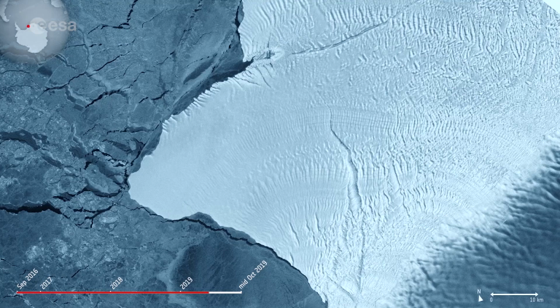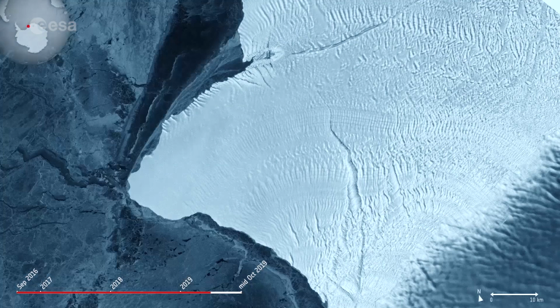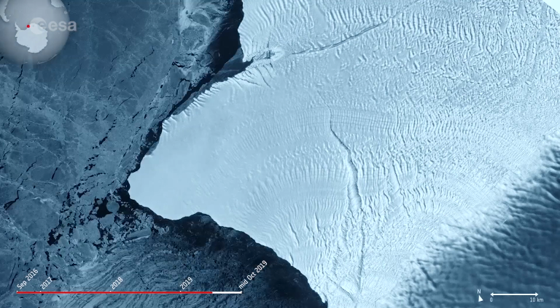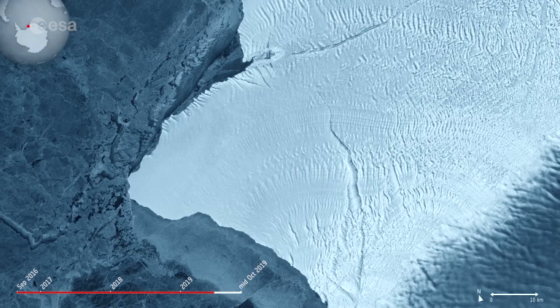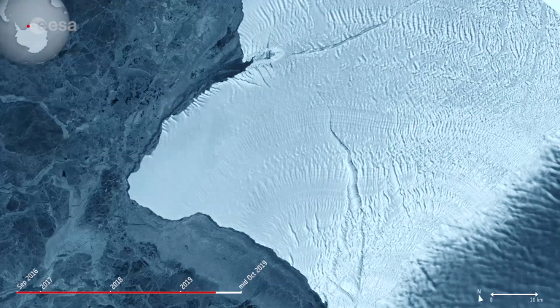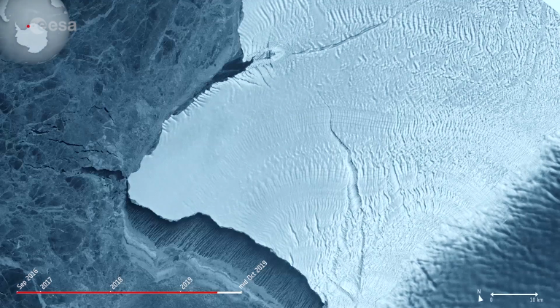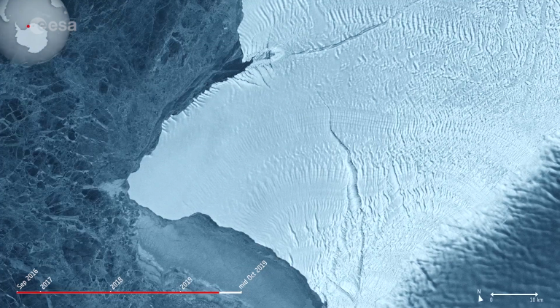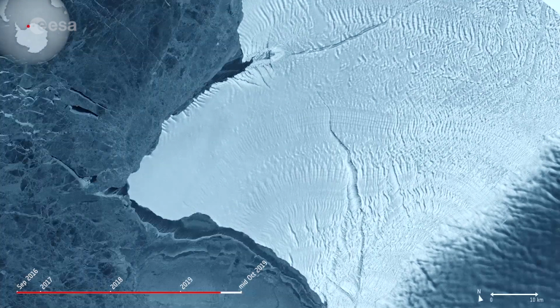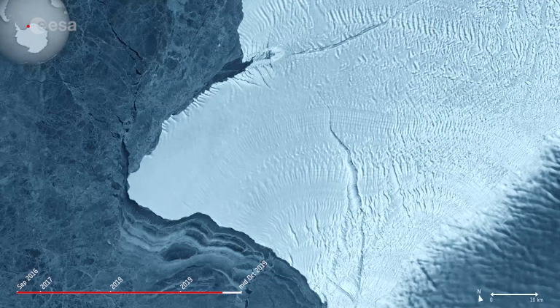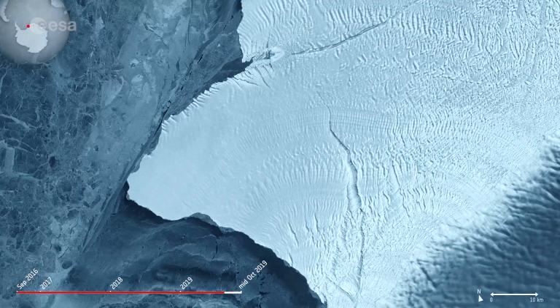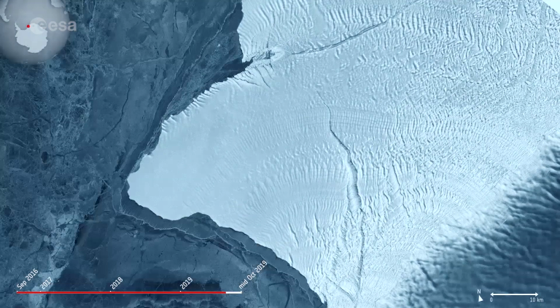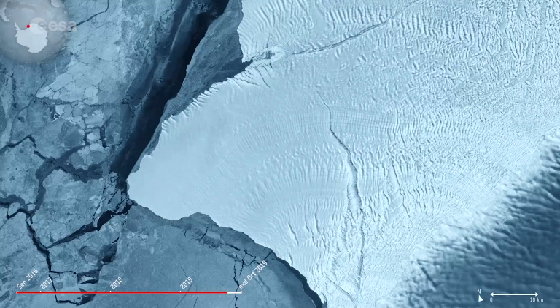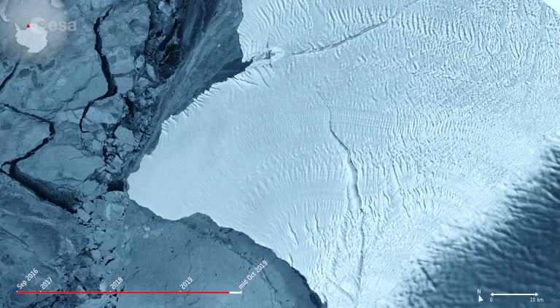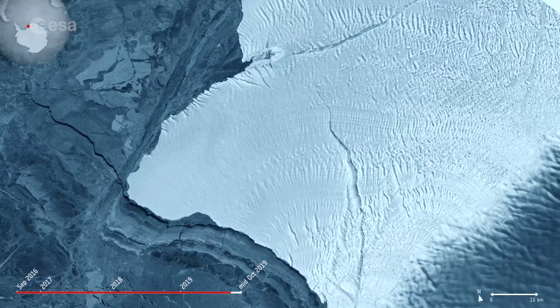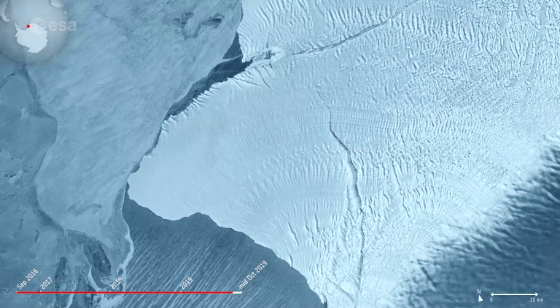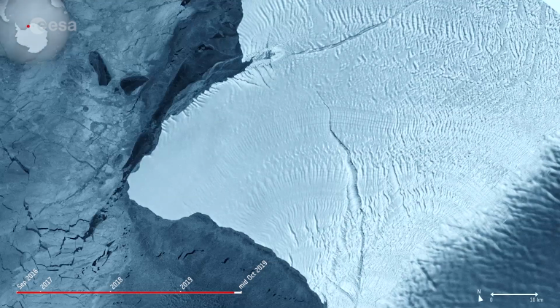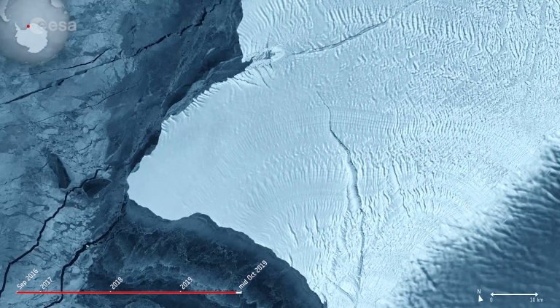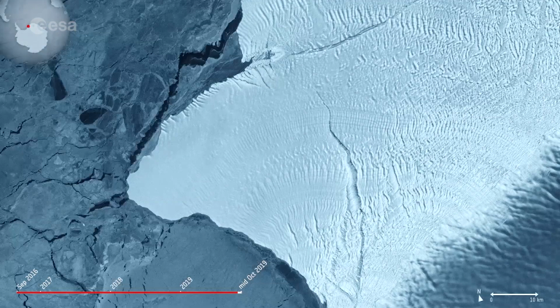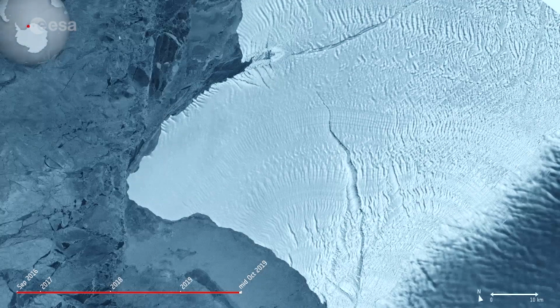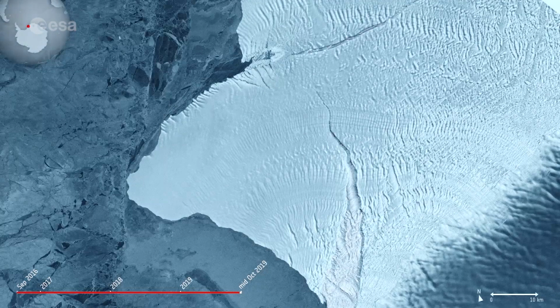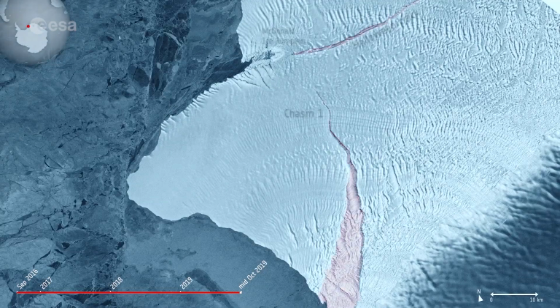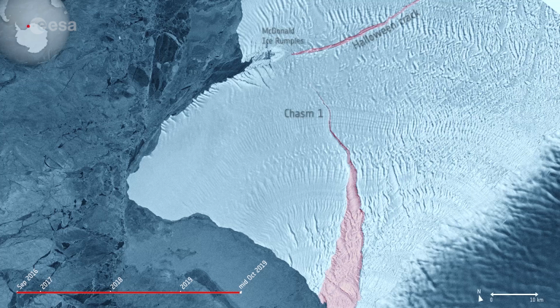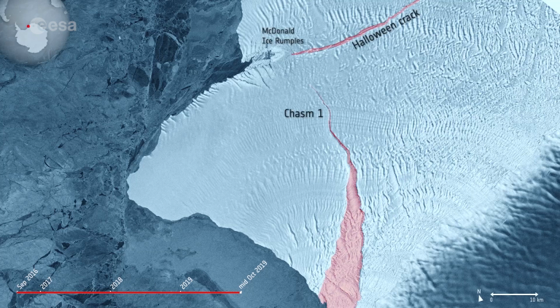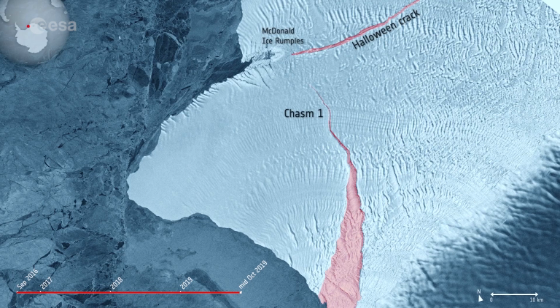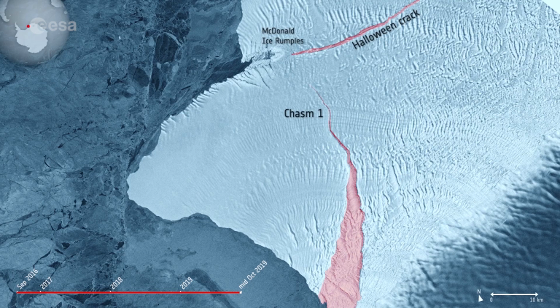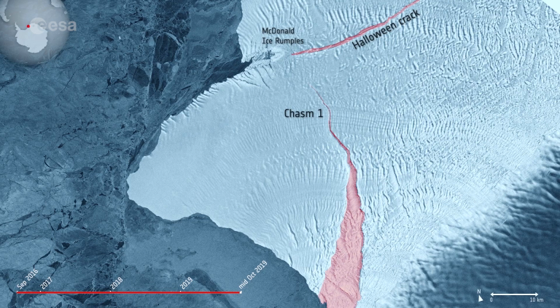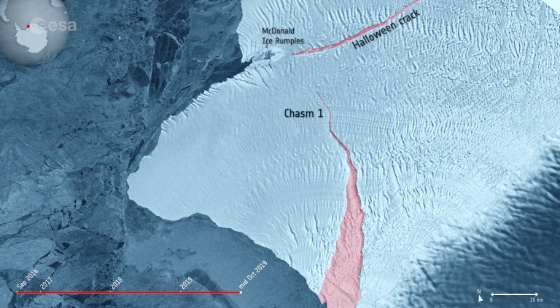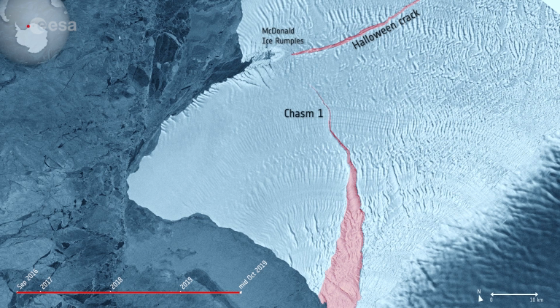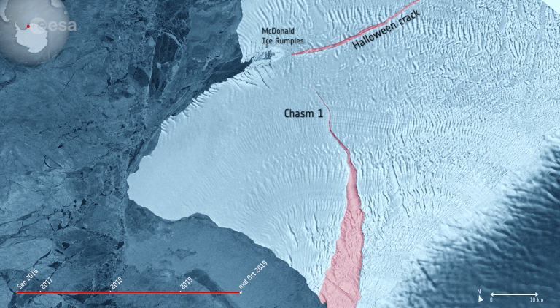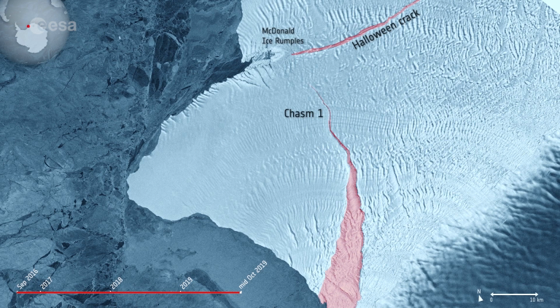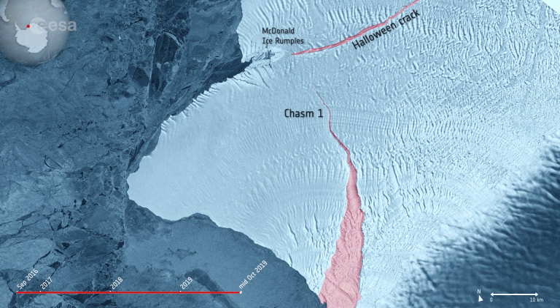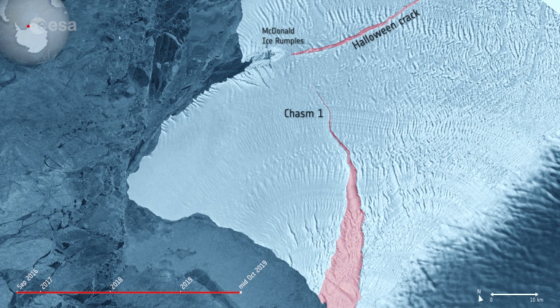Ice shelf movement is very unpredictable. Routine monitoring from satellites offers unprecedented views of events happening in remote regions, and shows how ice shelves are responding to changes in ice dynamics, air, and ocean temperatures.